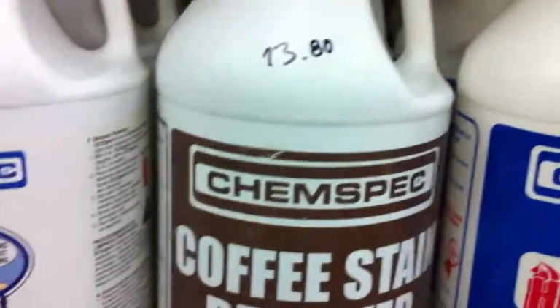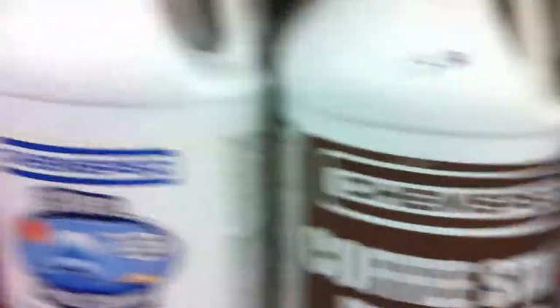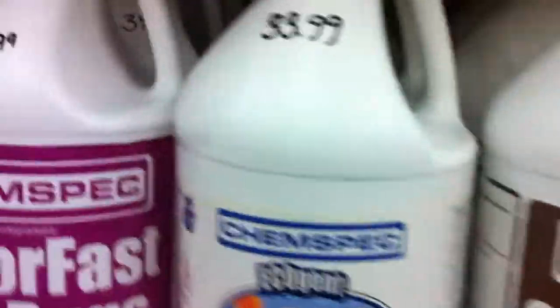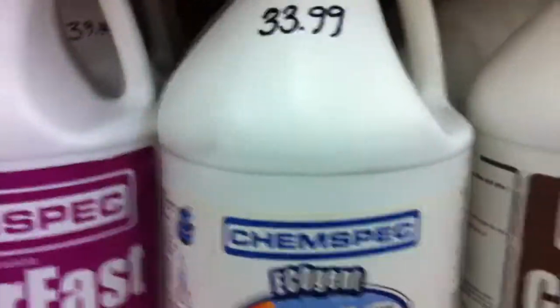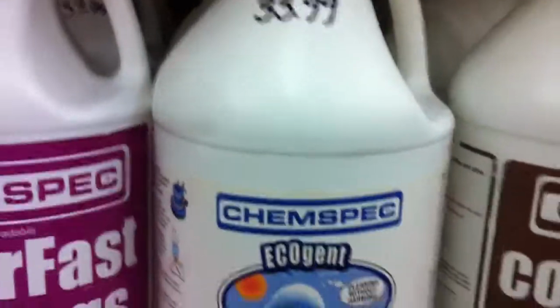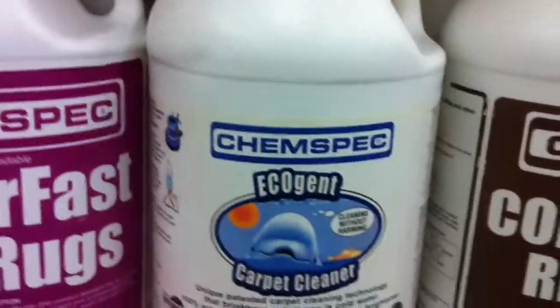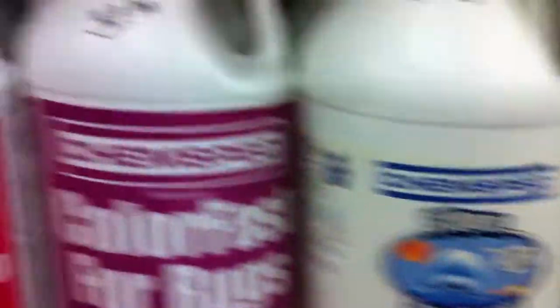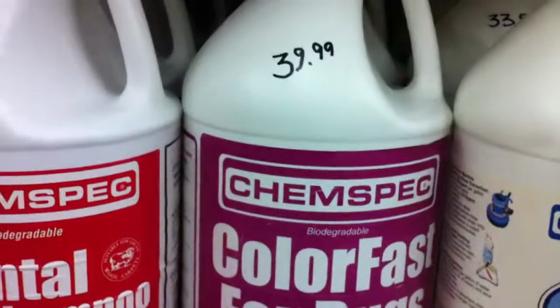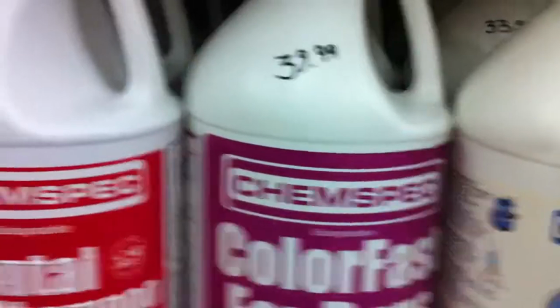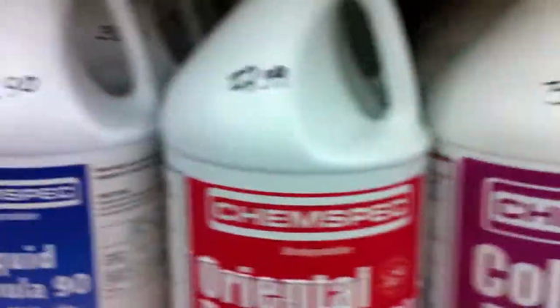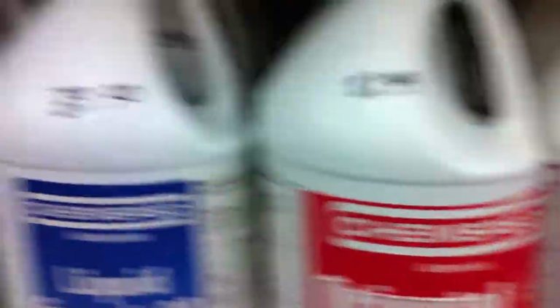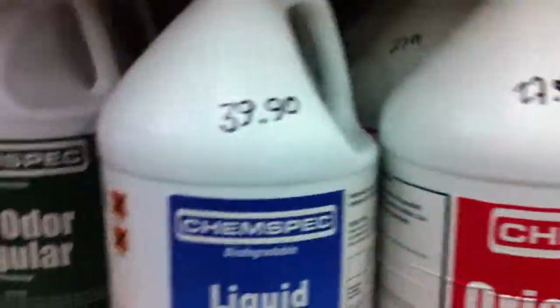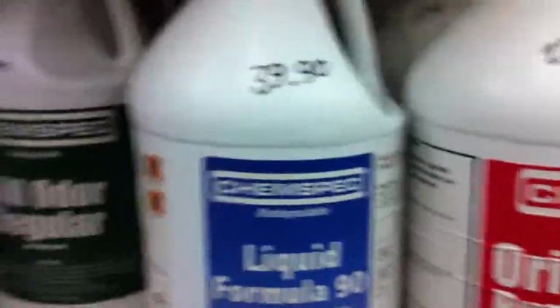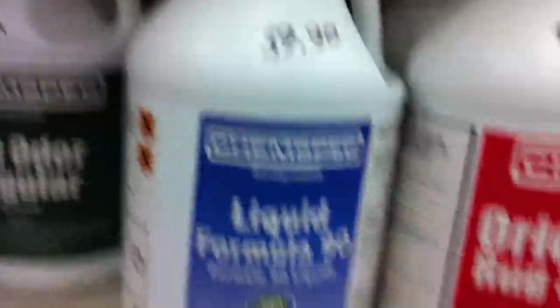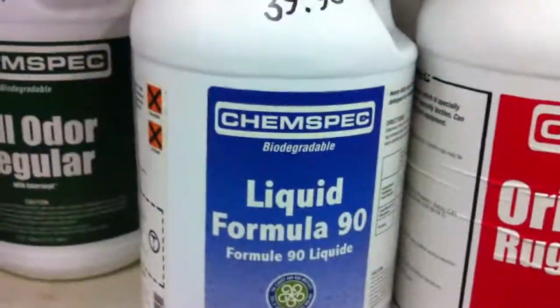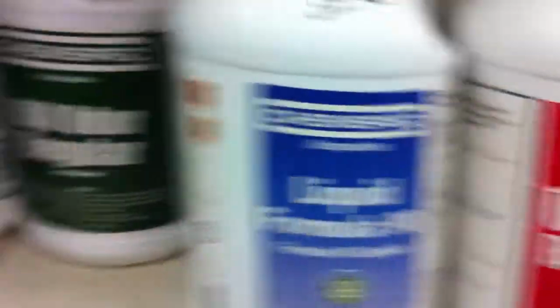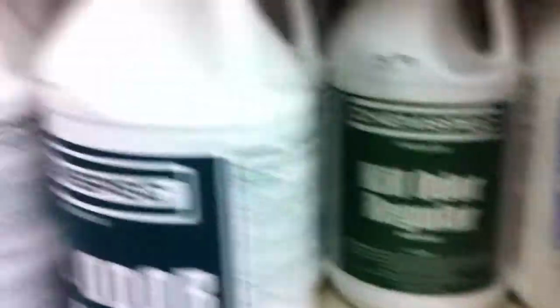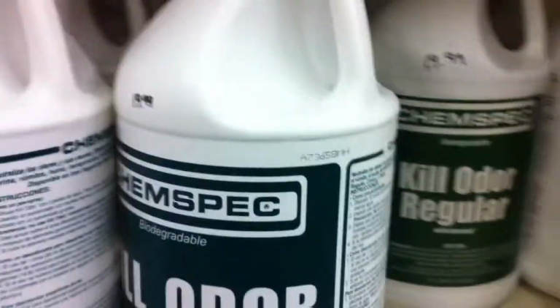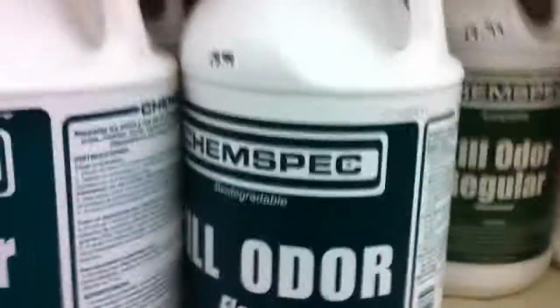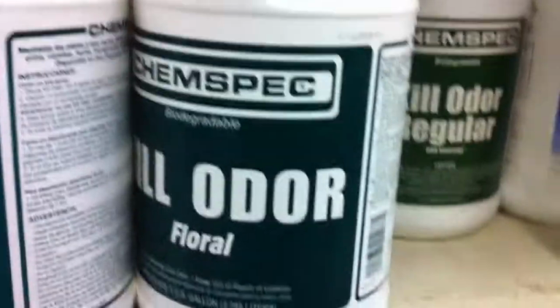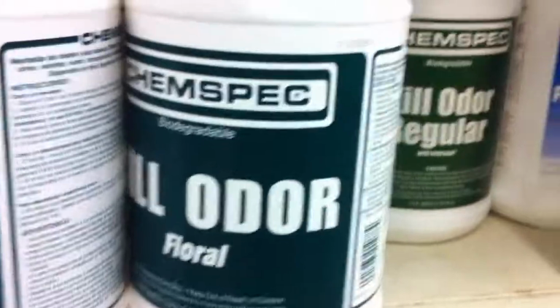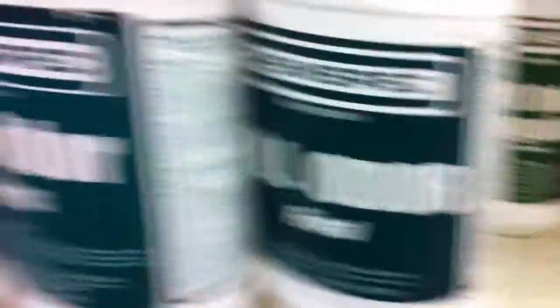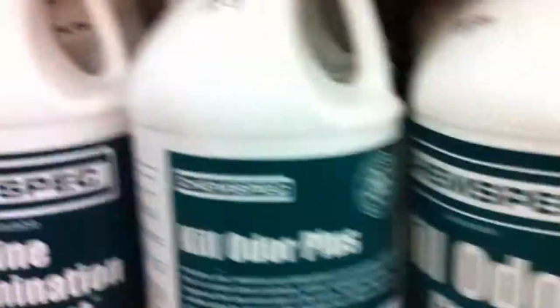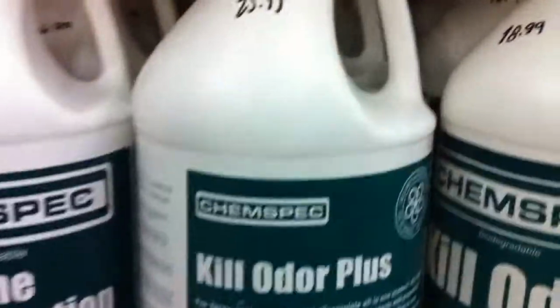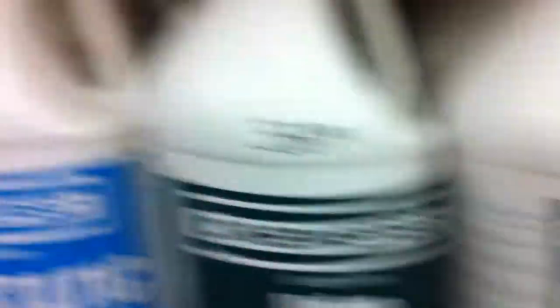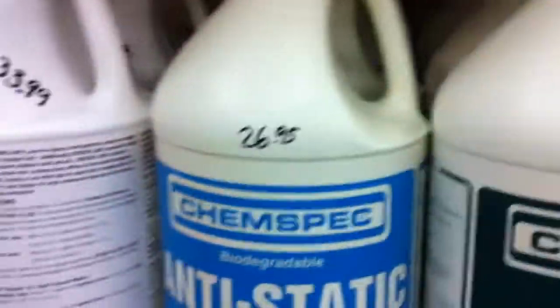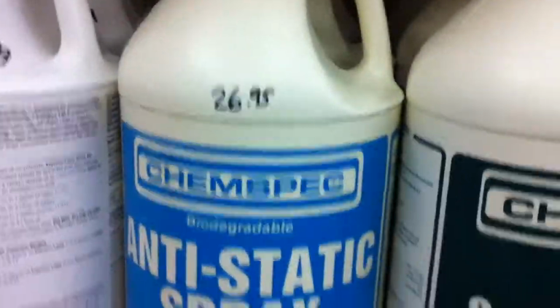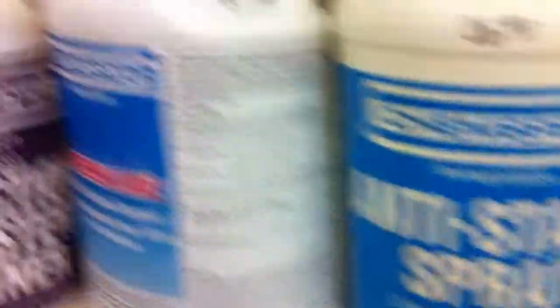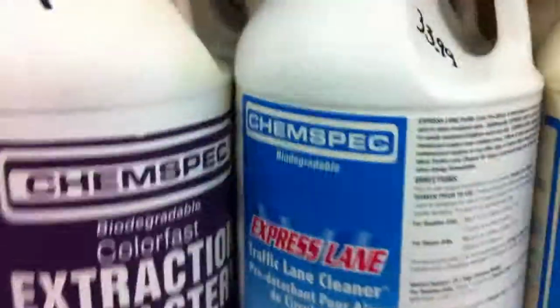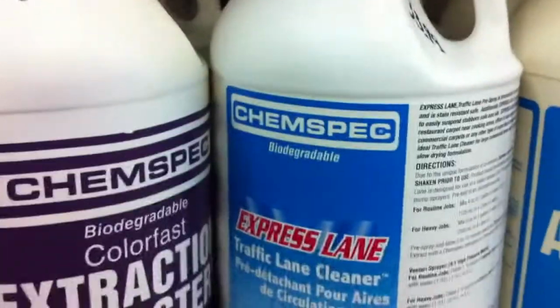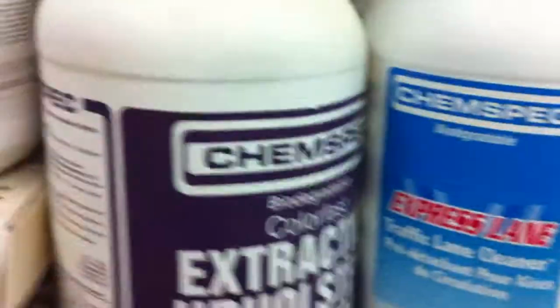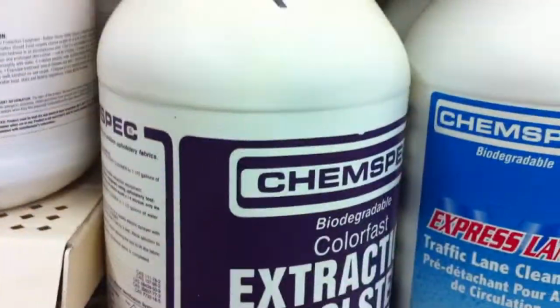We also have DSC products, Unsmoked products, Renew-It products, some Master Blend products. We have Microband, Microbial — okay, you get the idea. We've got the full selection of chemicals.